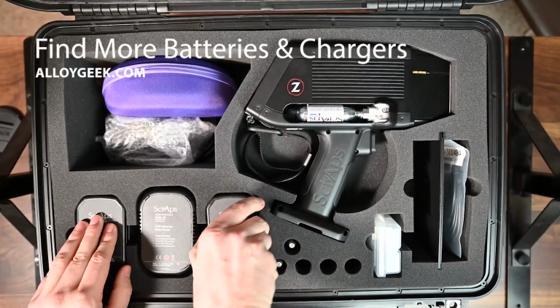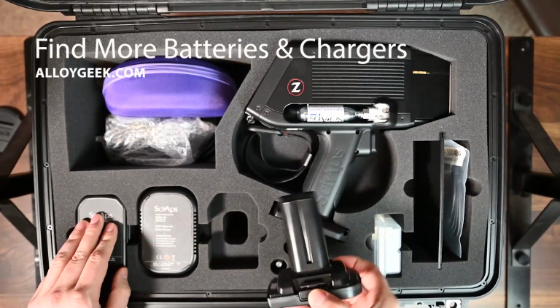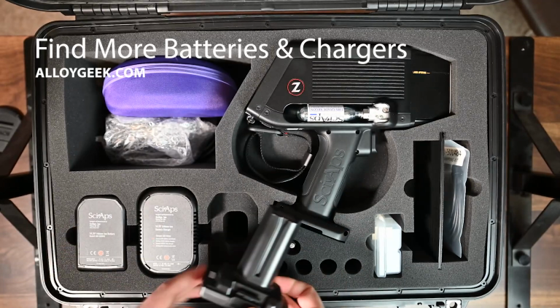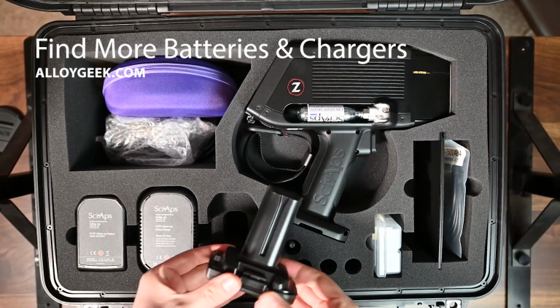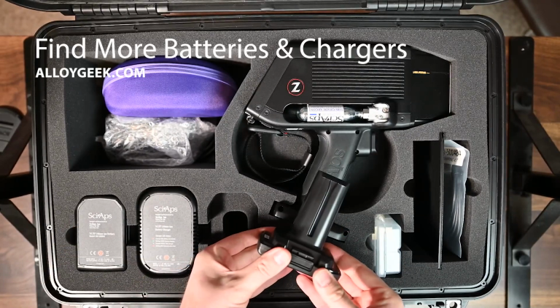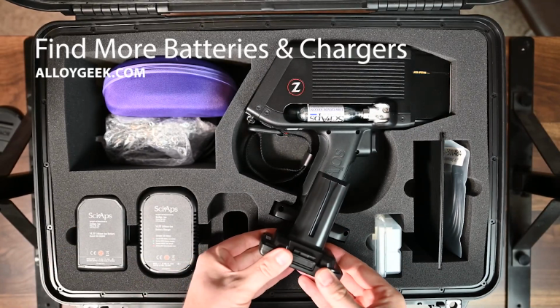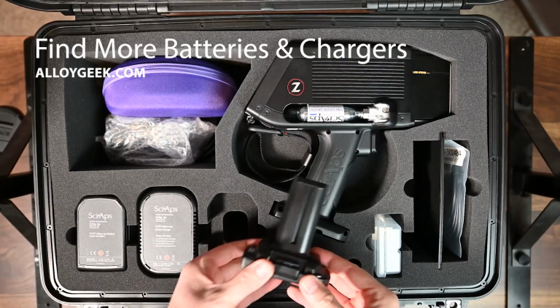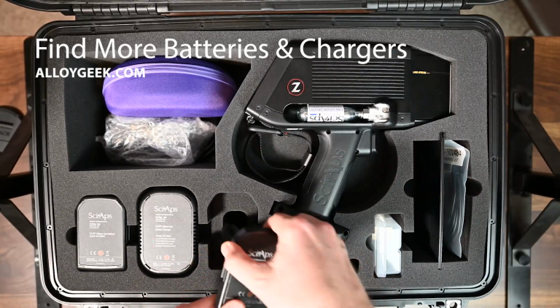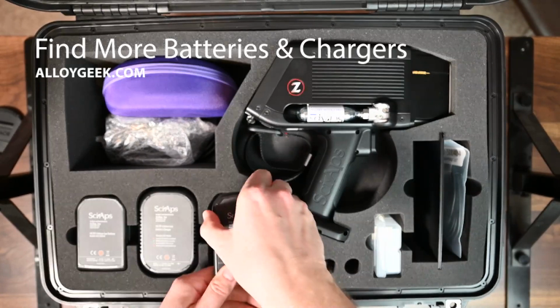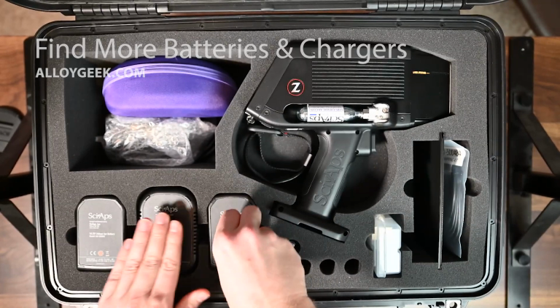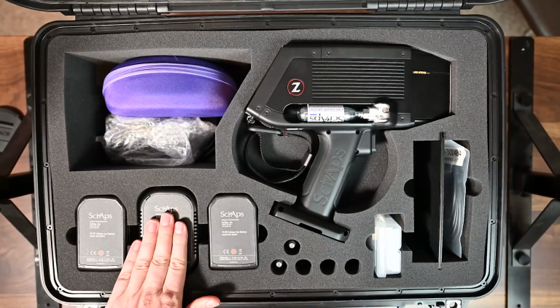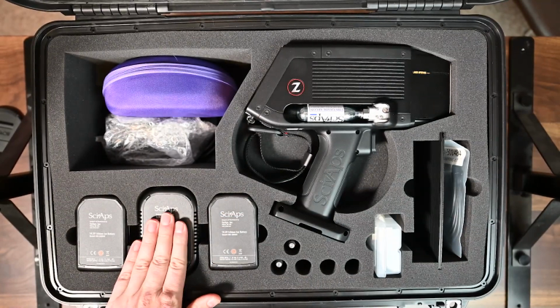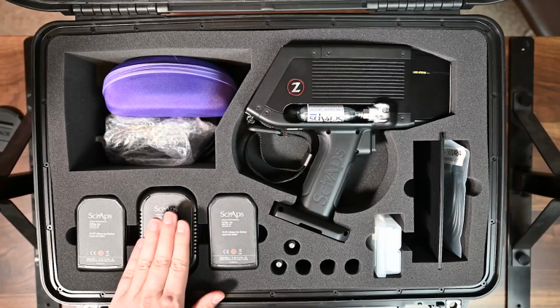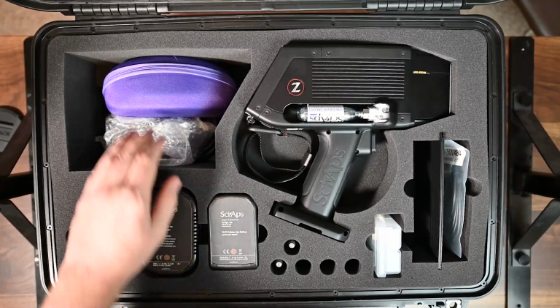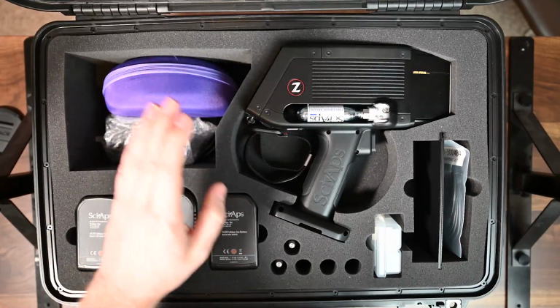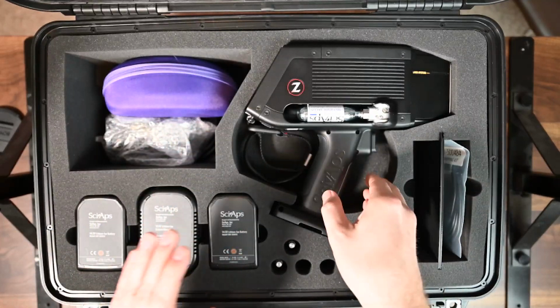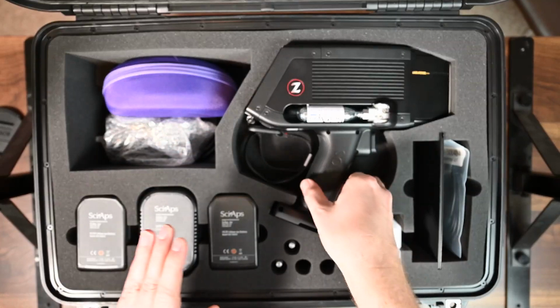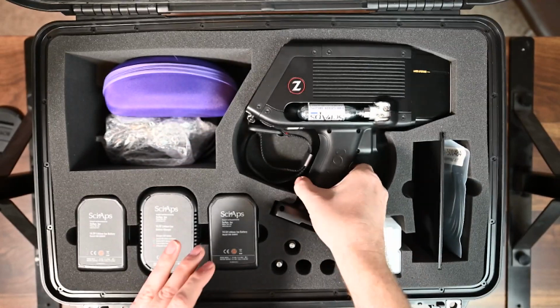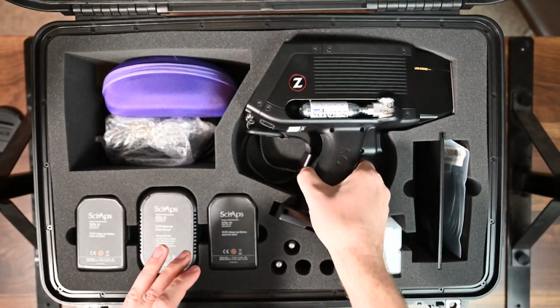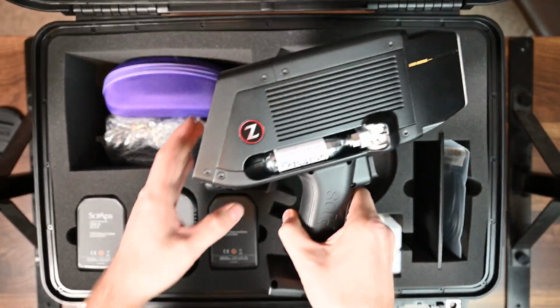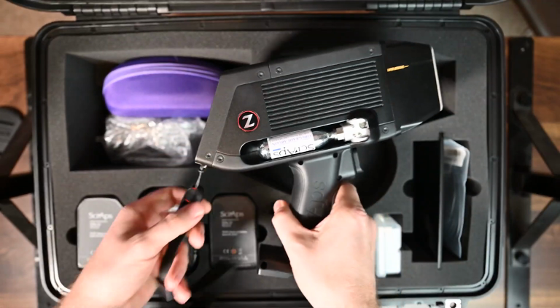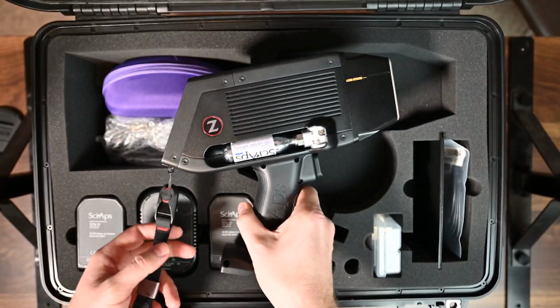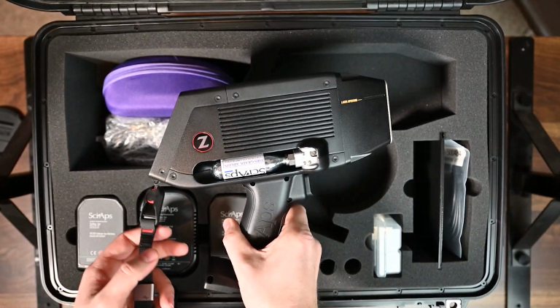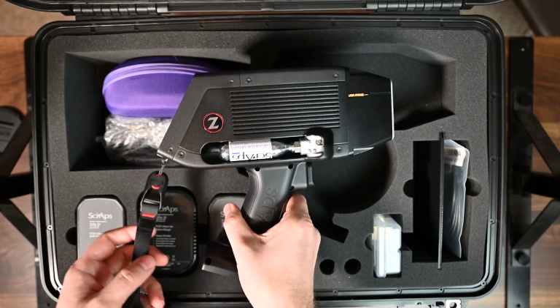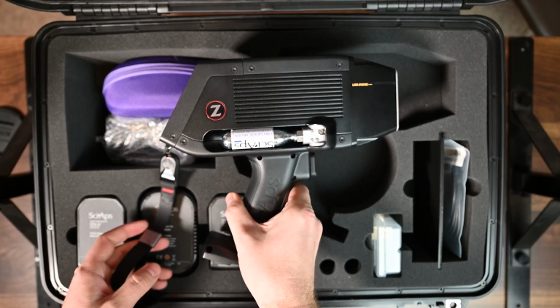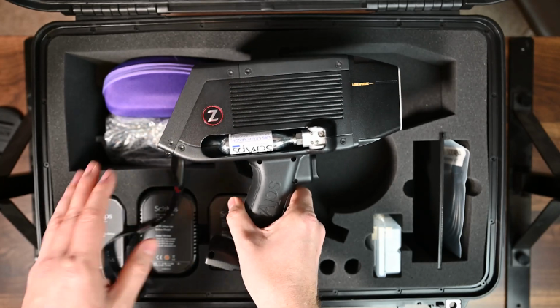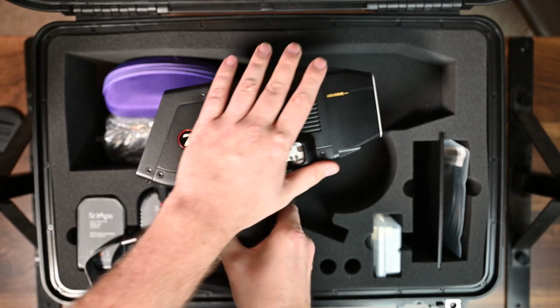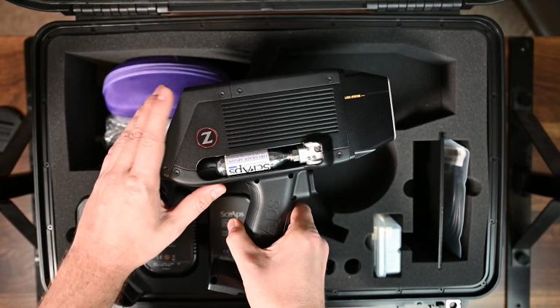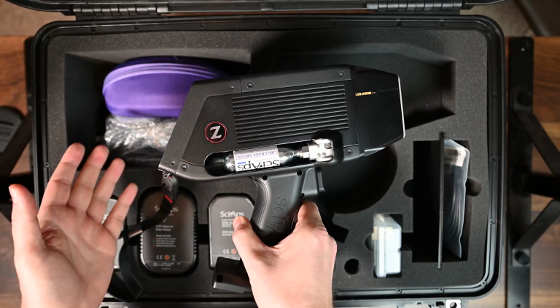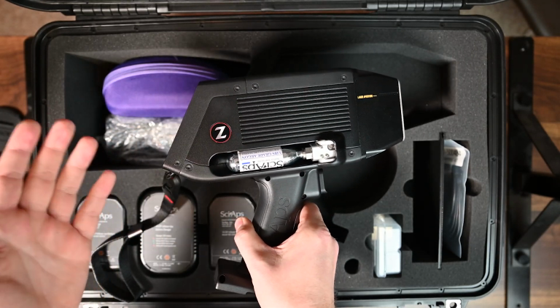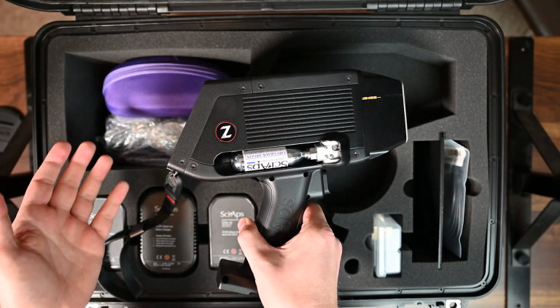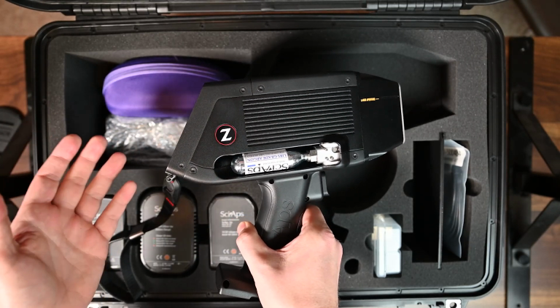We have two batteries here — these batteries just clip right into the bottom of the unit just like that — and we have our battery charger in the middle. Now let's first take a look at the SciAps Z902 unit. I've really liked the LIBS units from SciAps; they have a very nice sleek design and the black makes it a pretty sexy little unit.